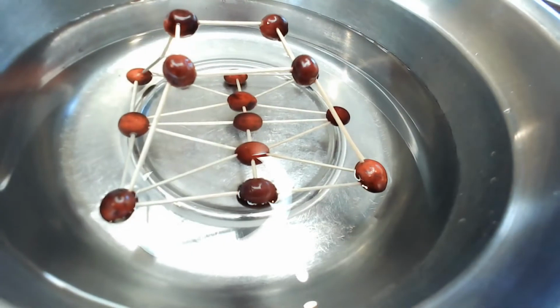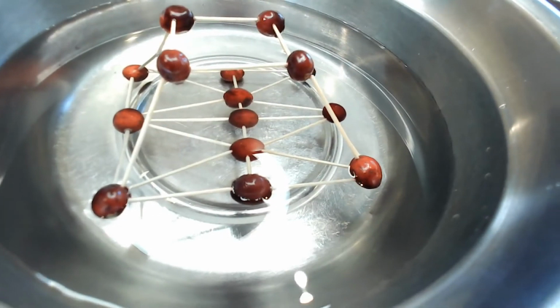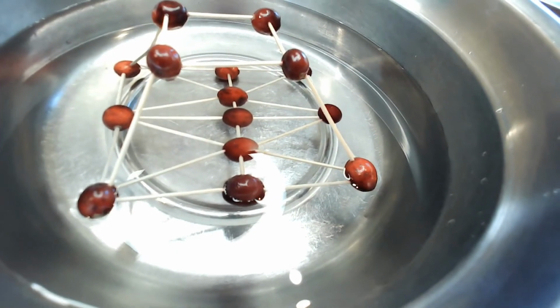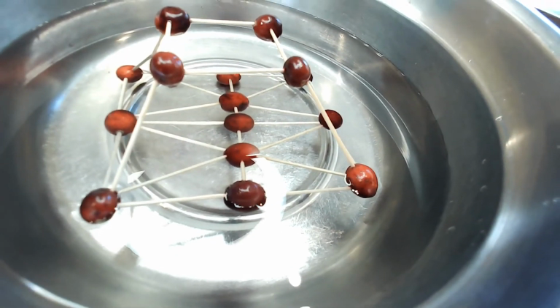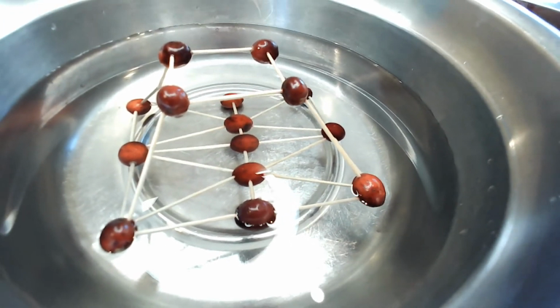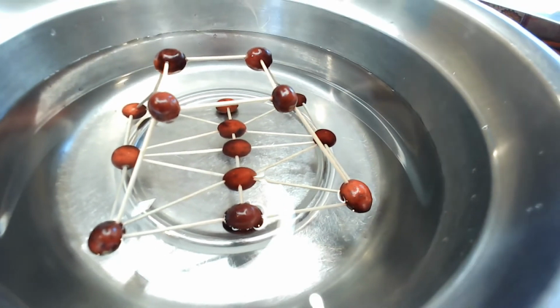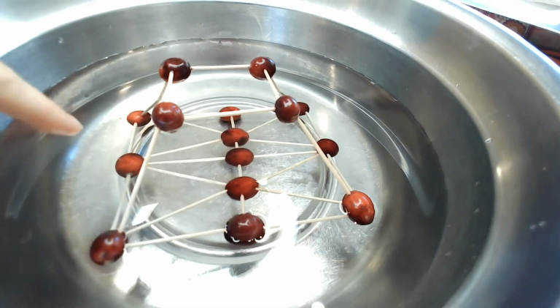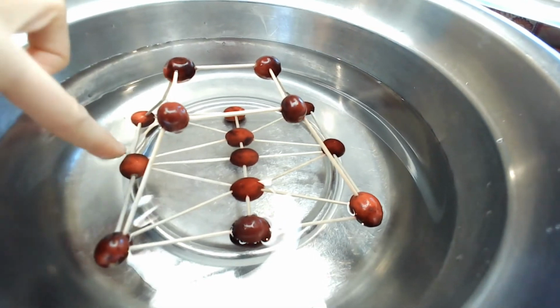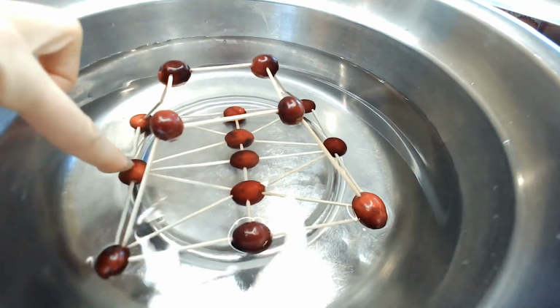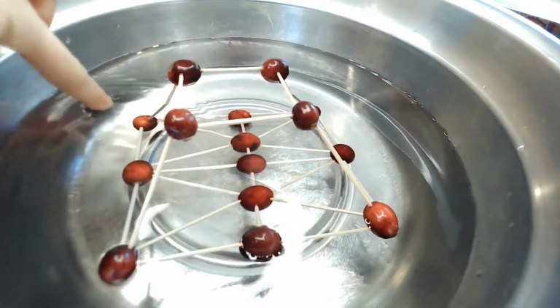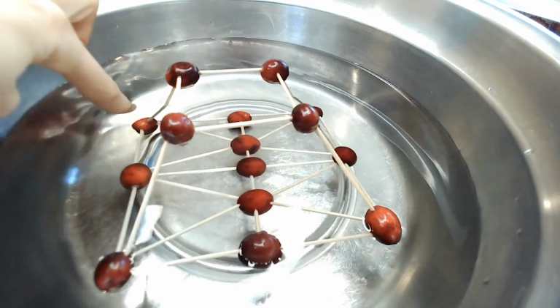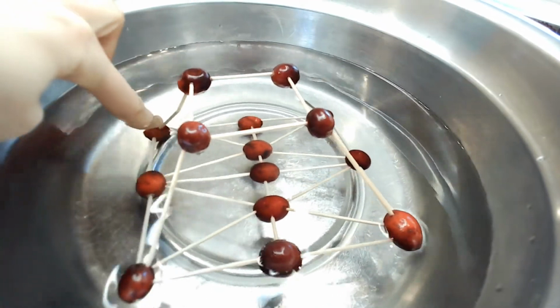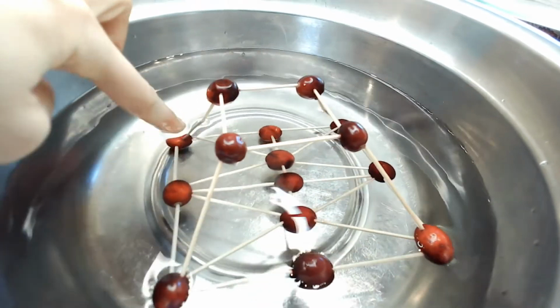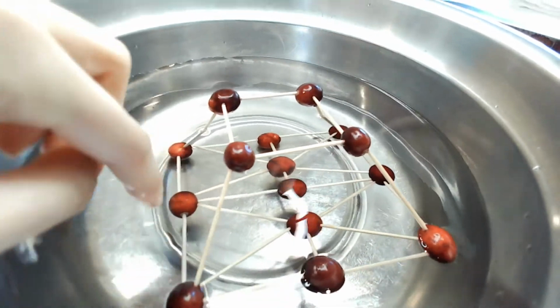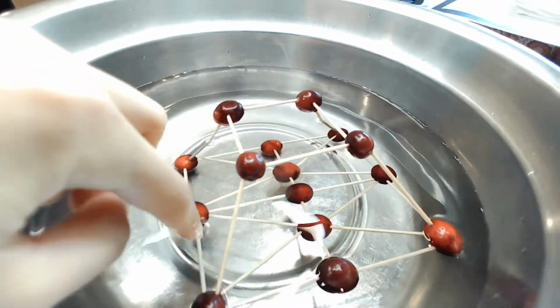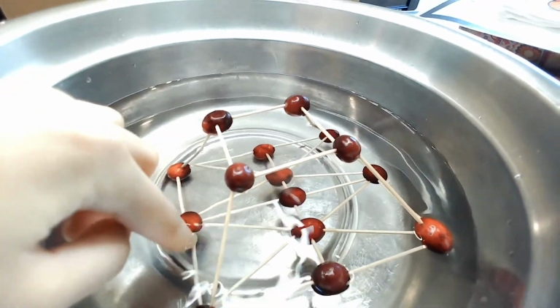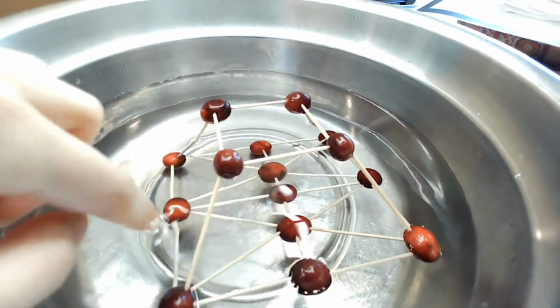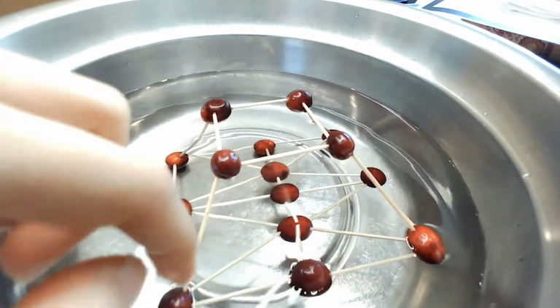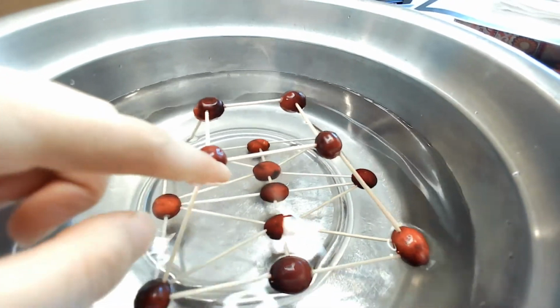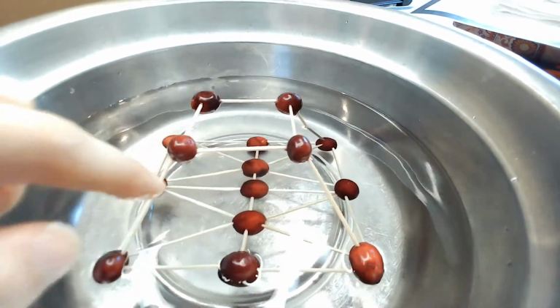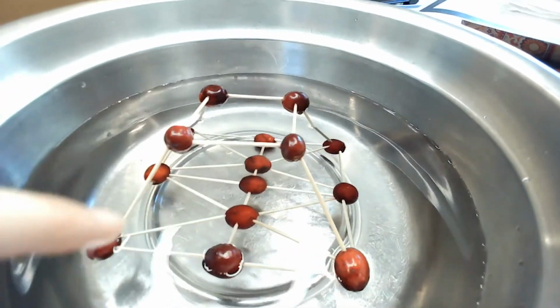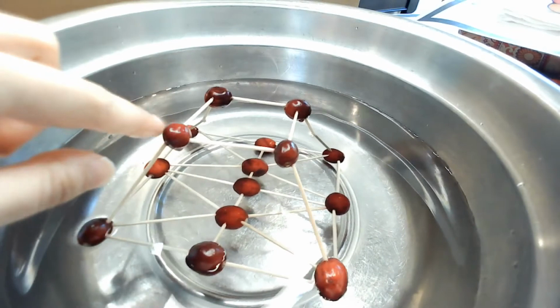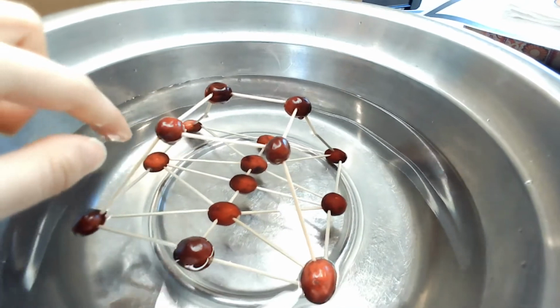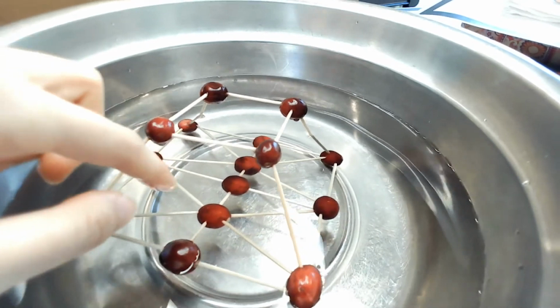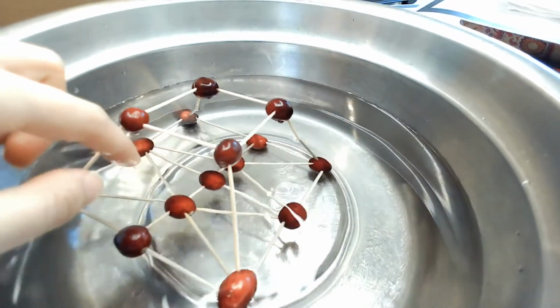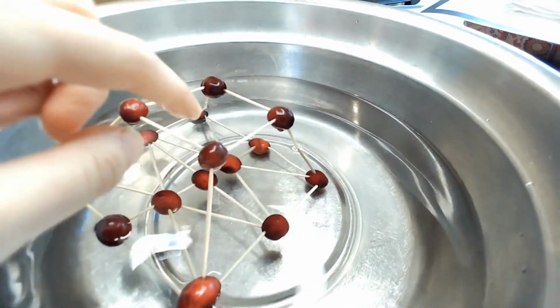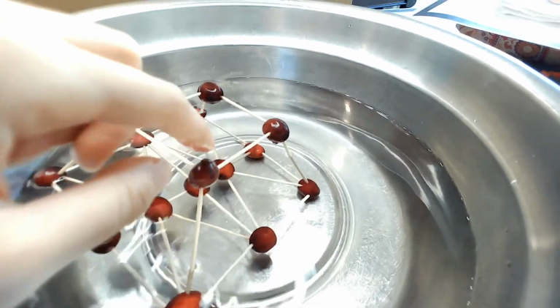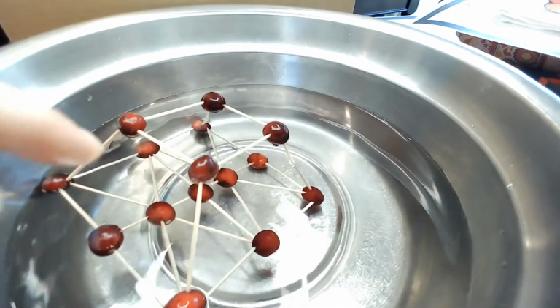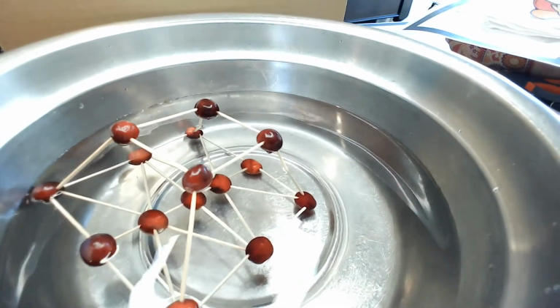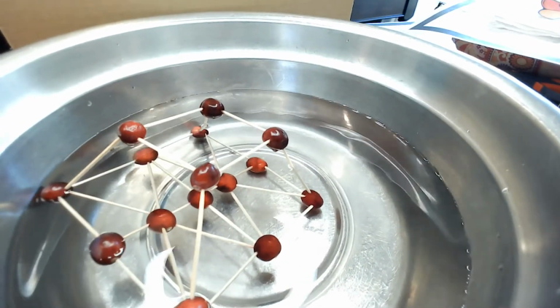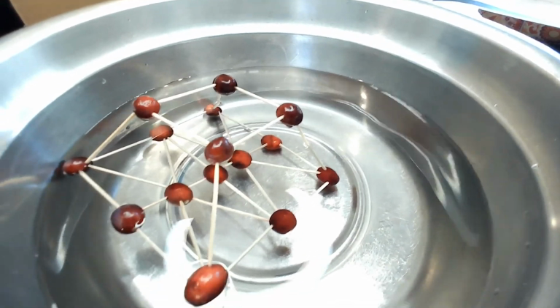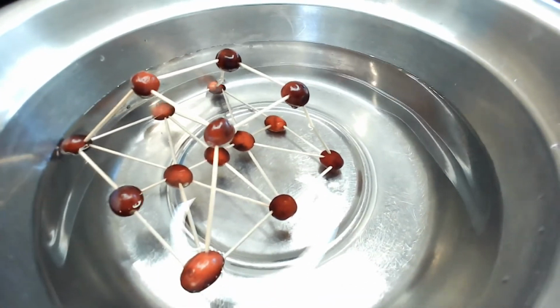My advice: if you try to build more than one story for your raft, make sure you have a wide base, a smaller second tier, and you don't poke too many holes in your cranberries.